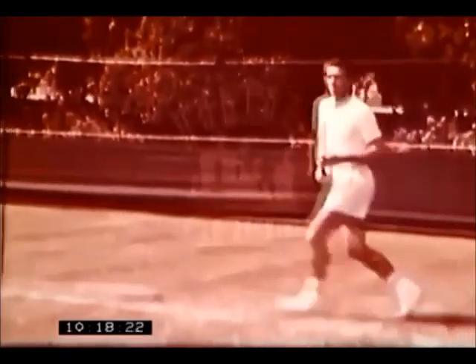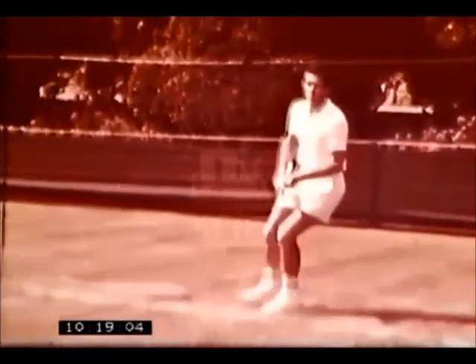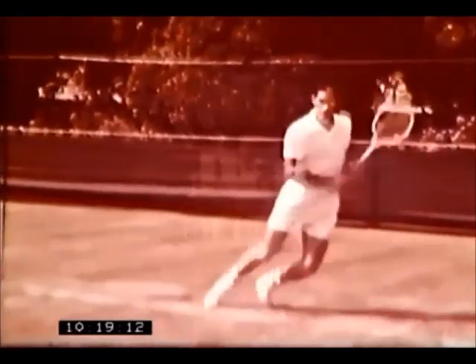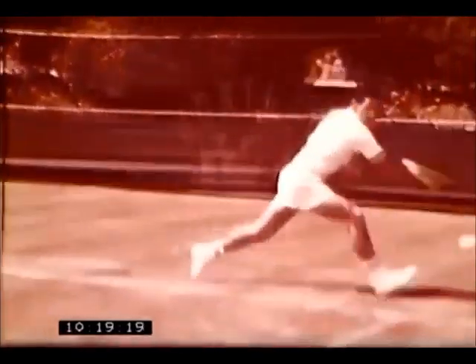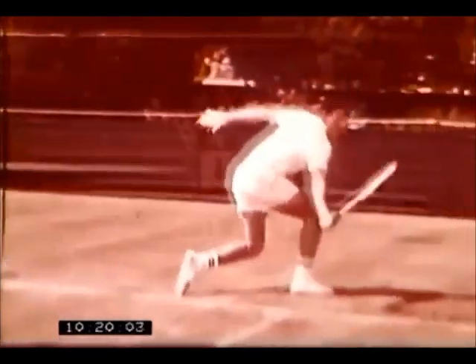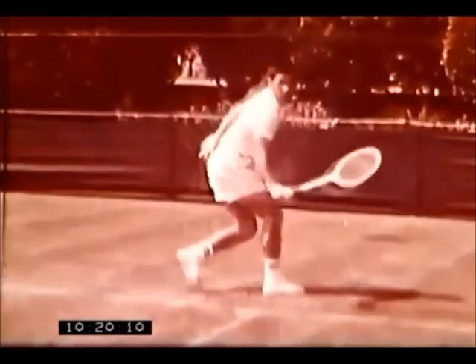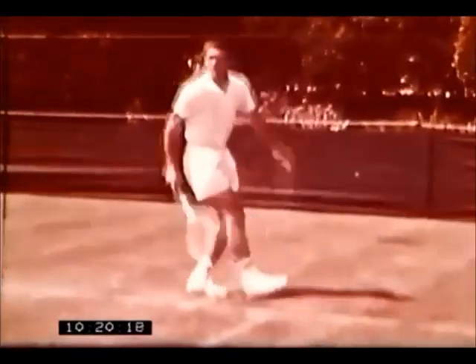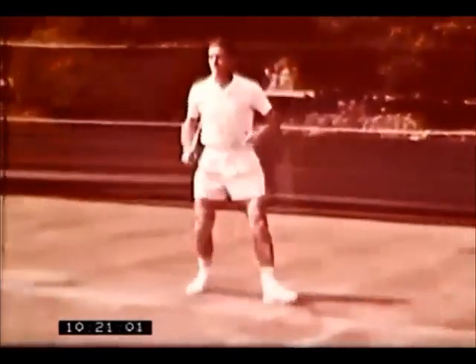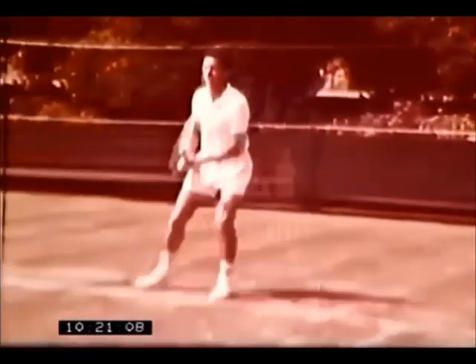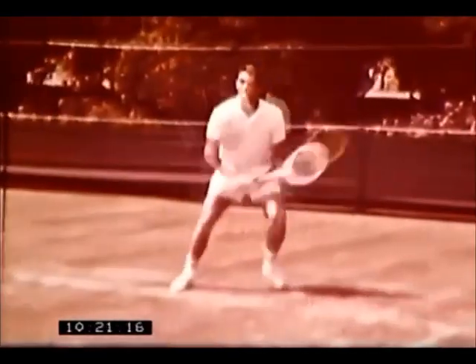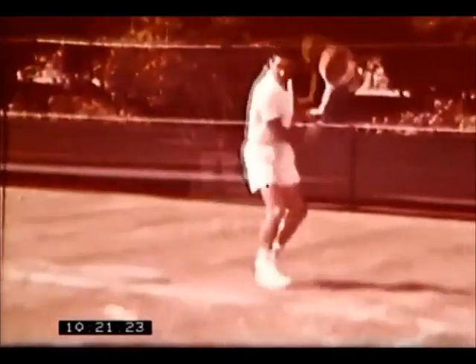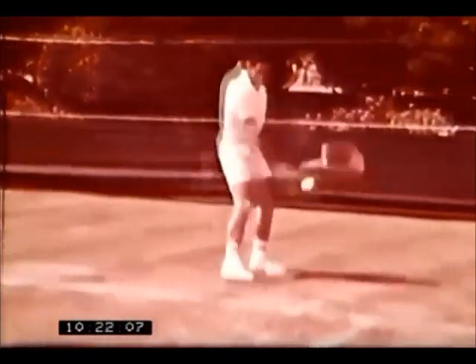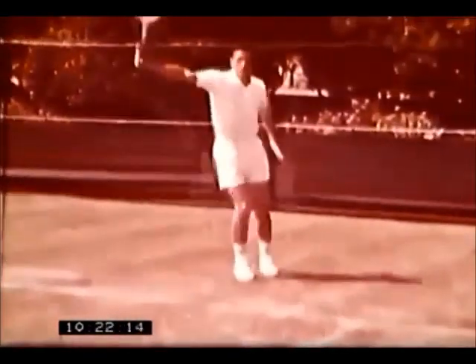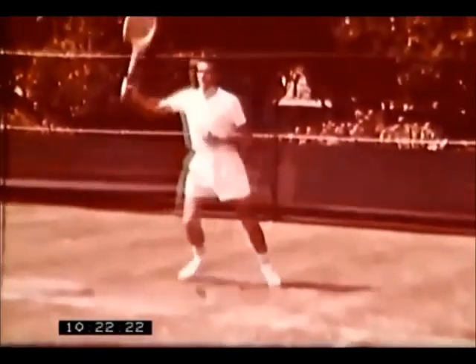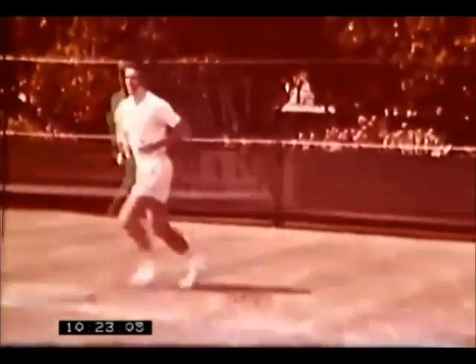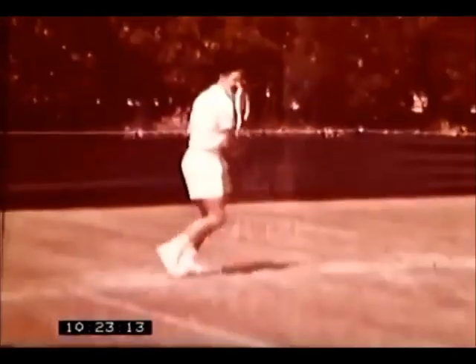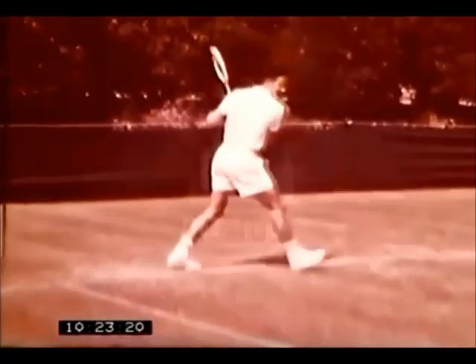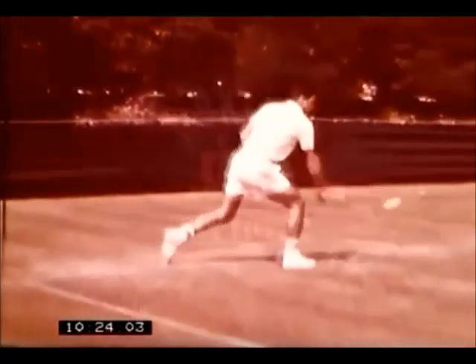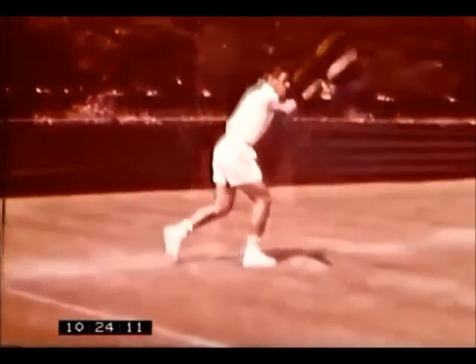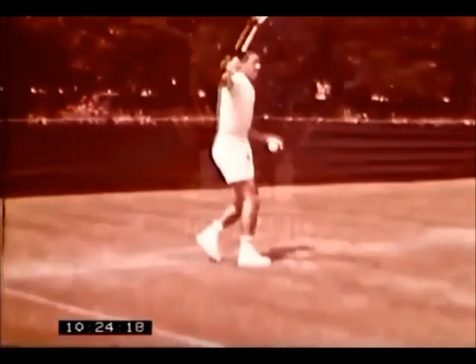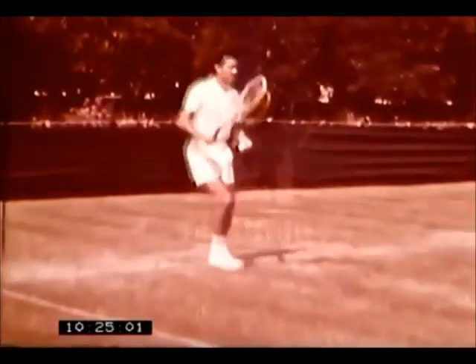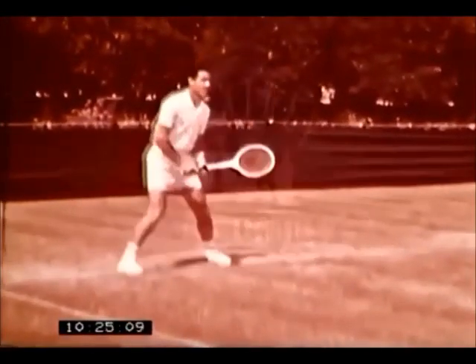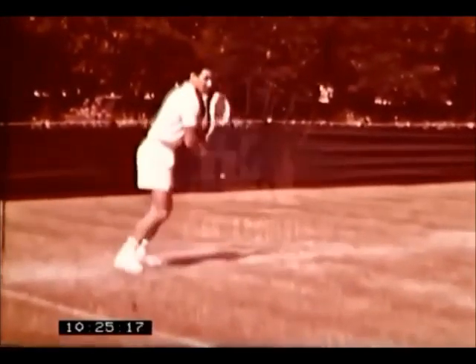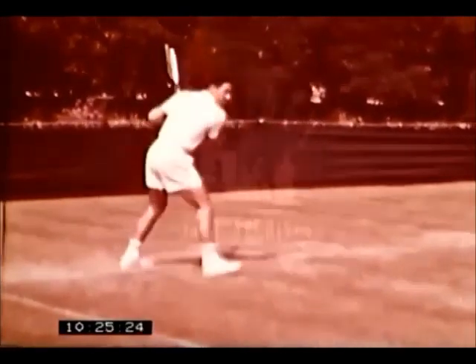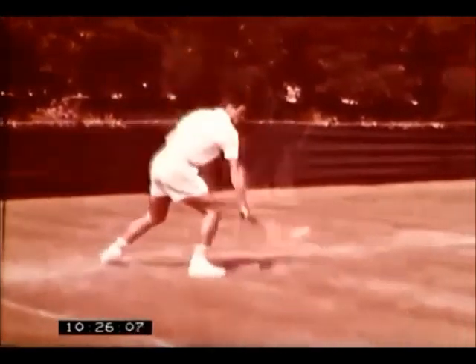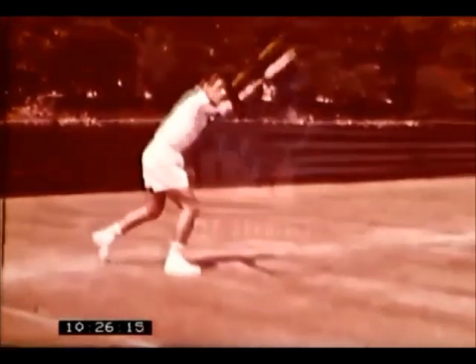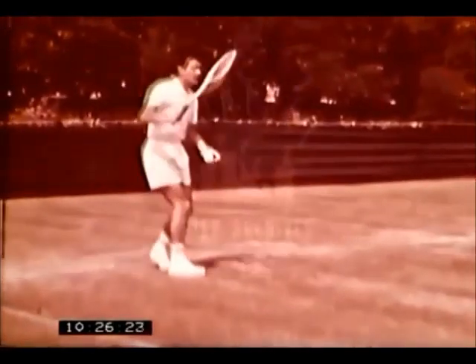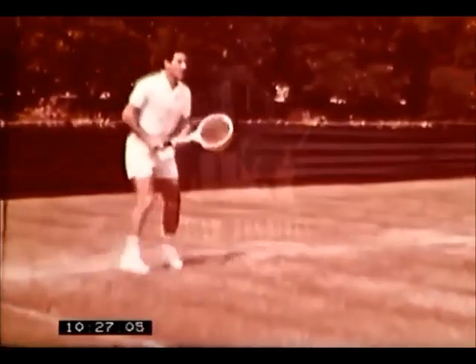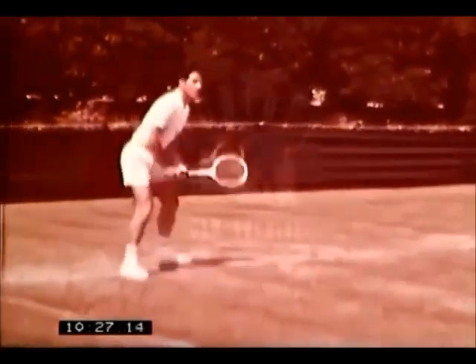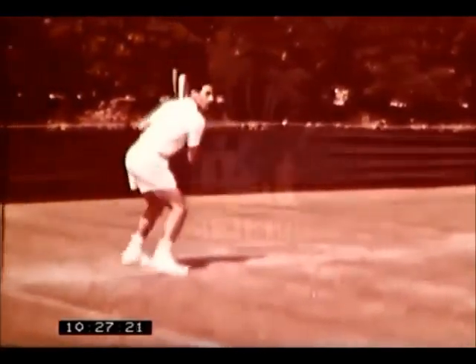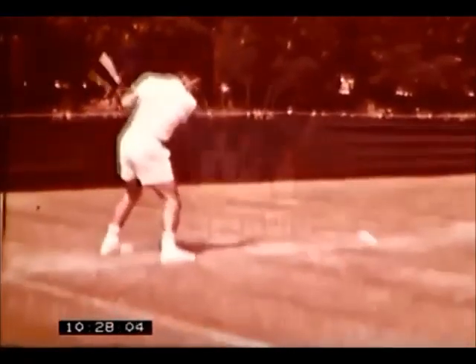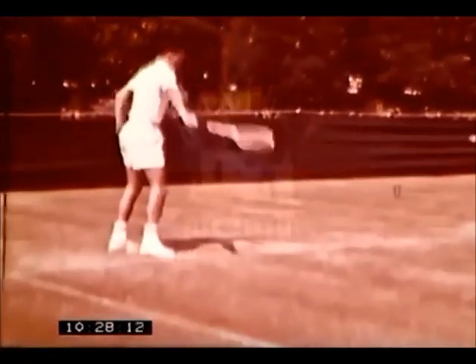See how he turns sideways to prepare for his stroke. Note the upward swing of his racket head as he hits through the ball.